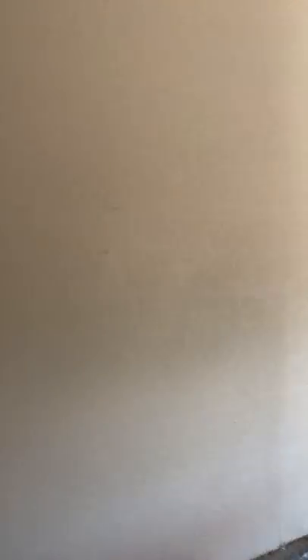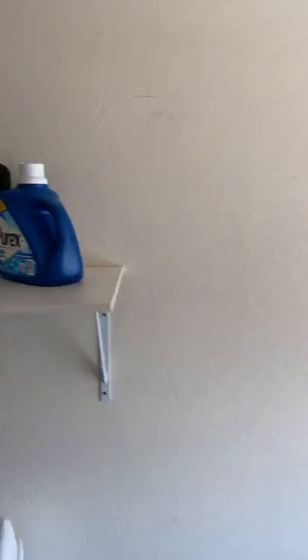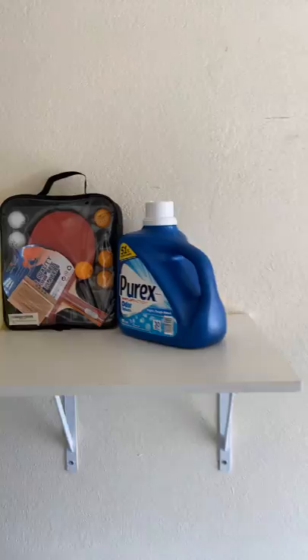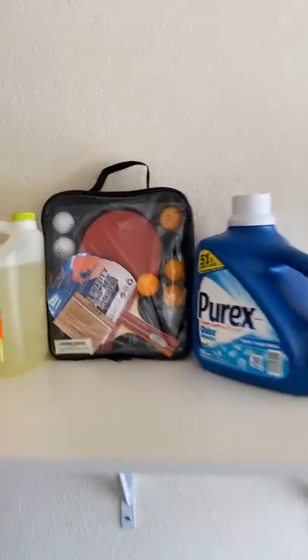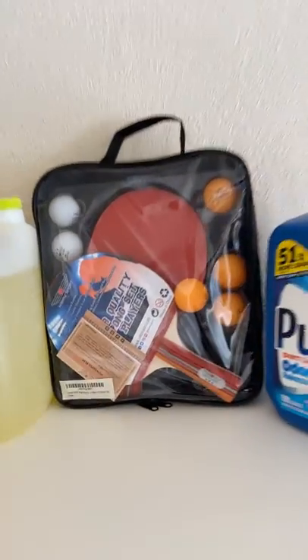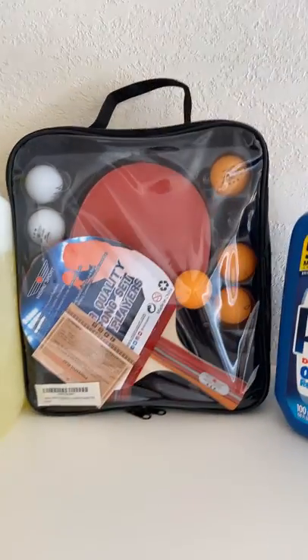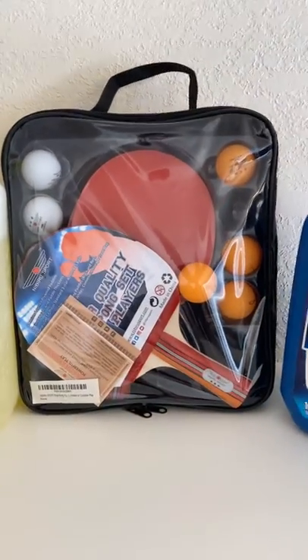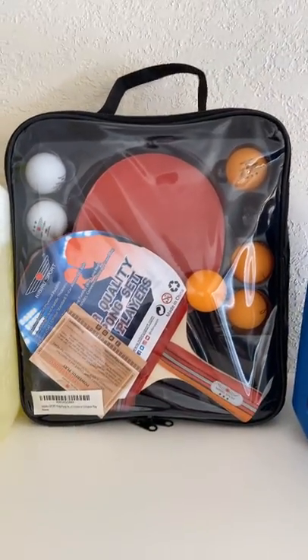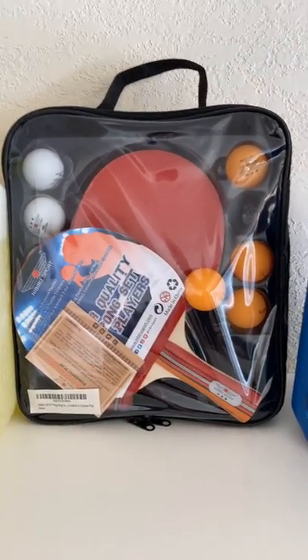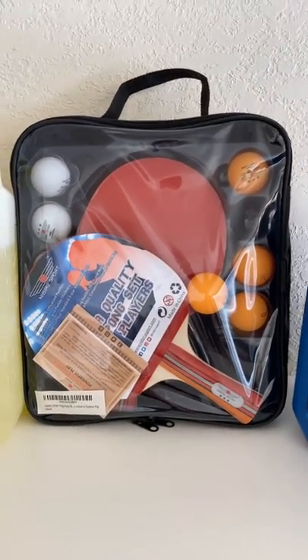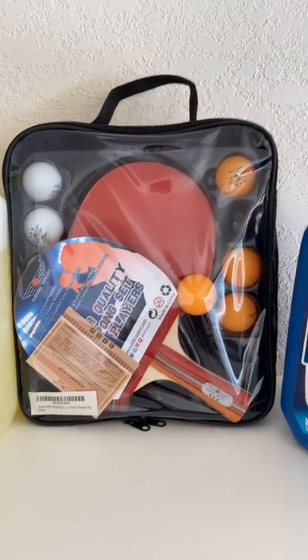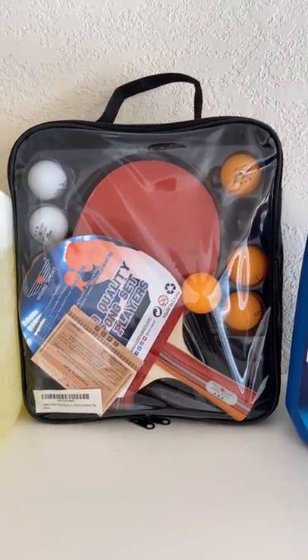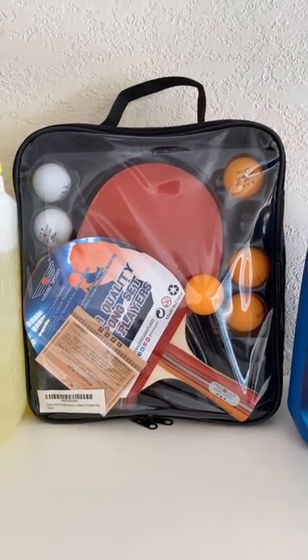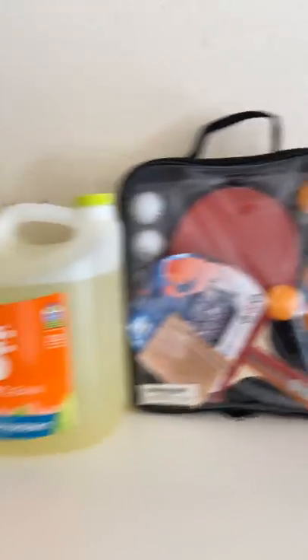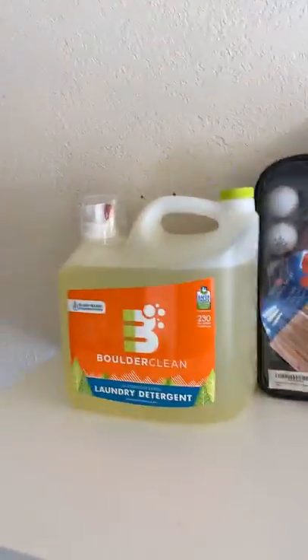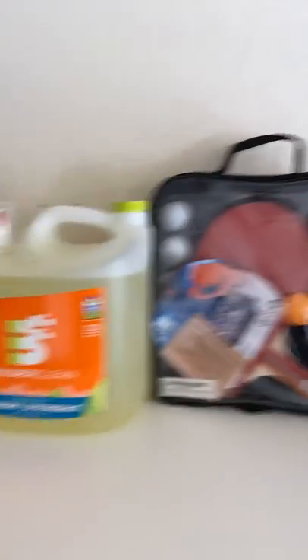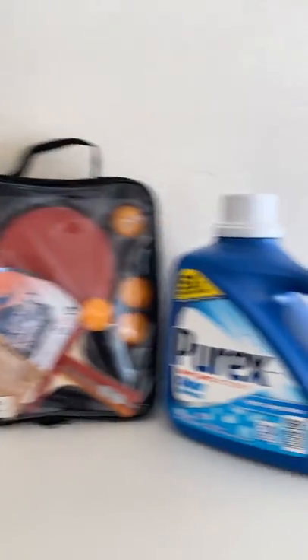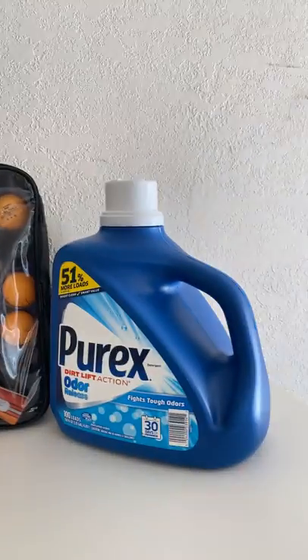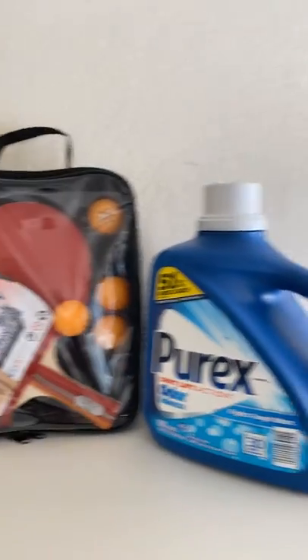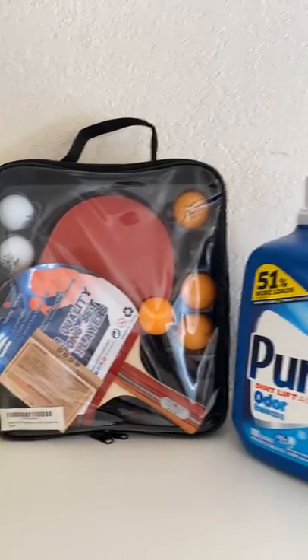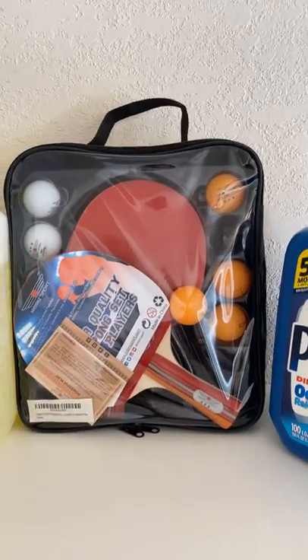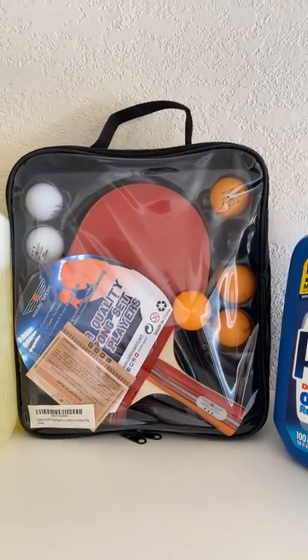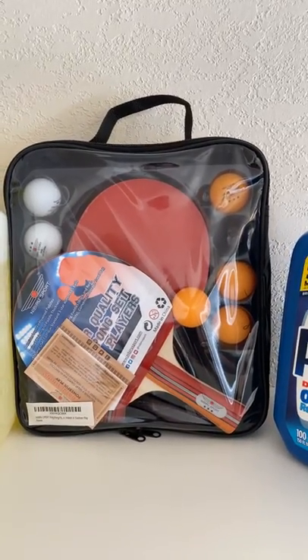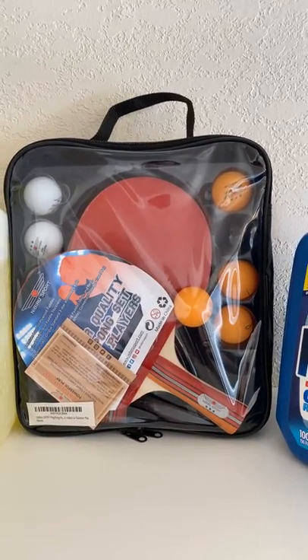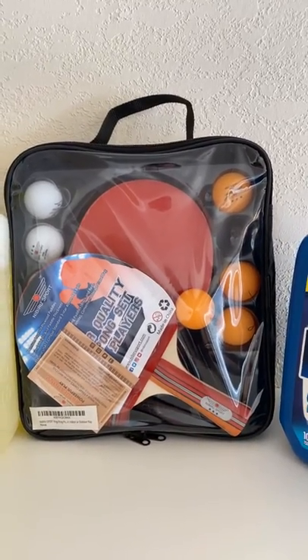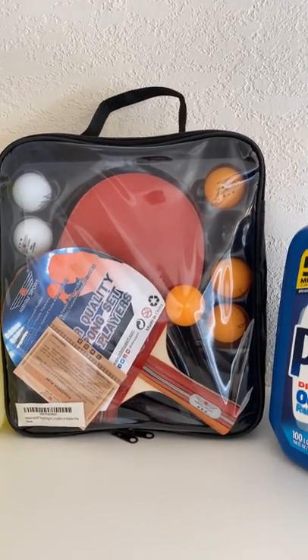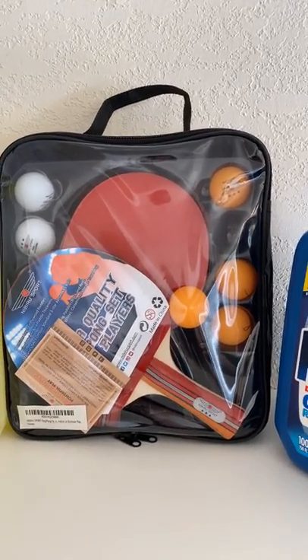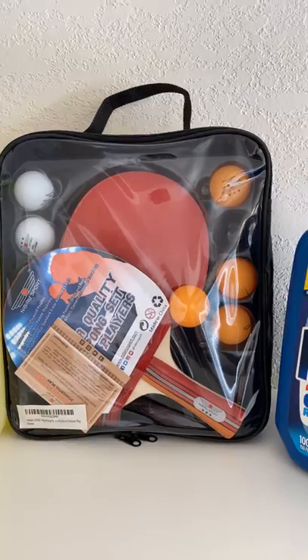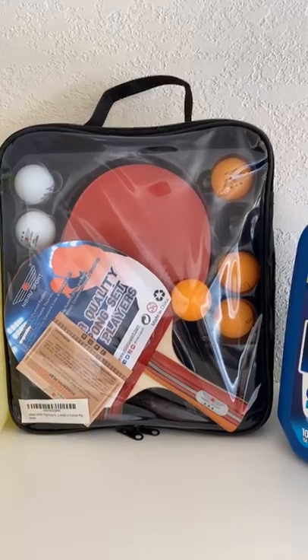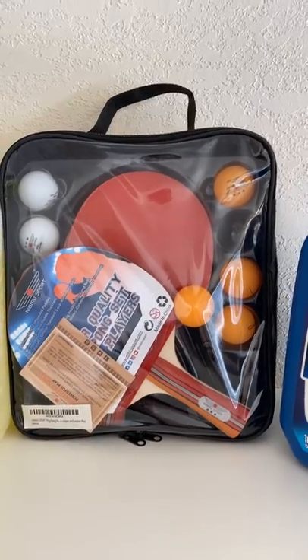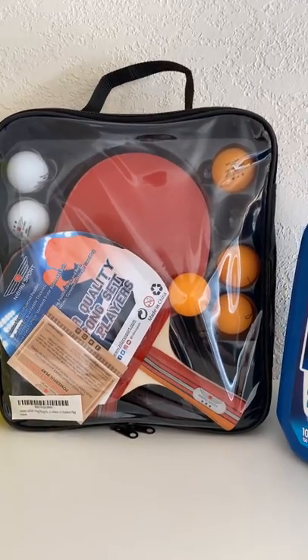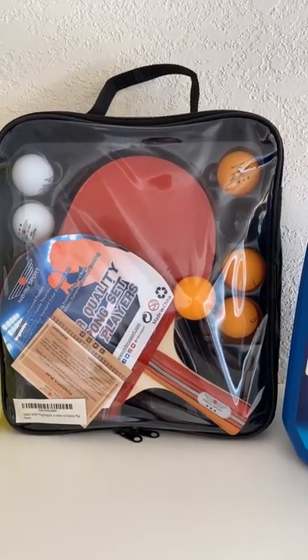The ping pong paddles and balls are located in this little bag over here on the shelf where the laundry detergent is. When you're done playing, please return these back to their bags so that way other guests can enjoy them as well.